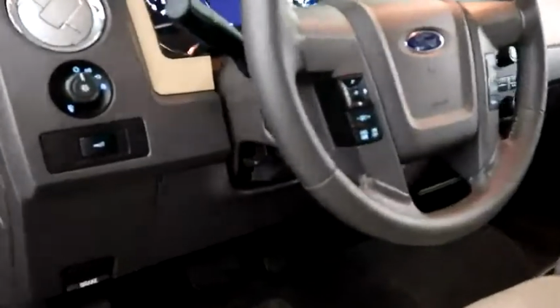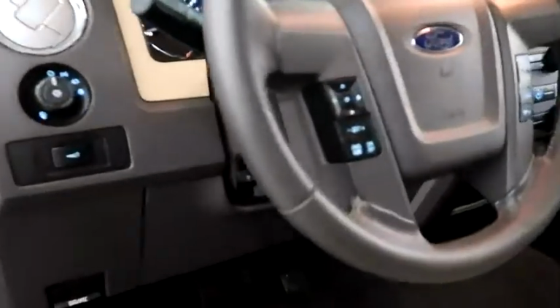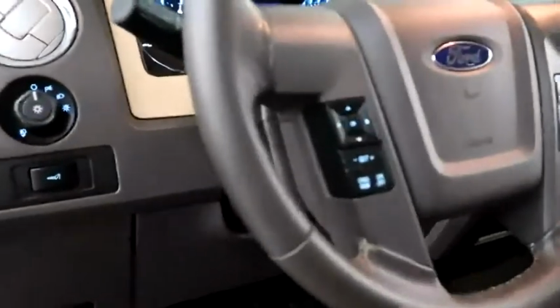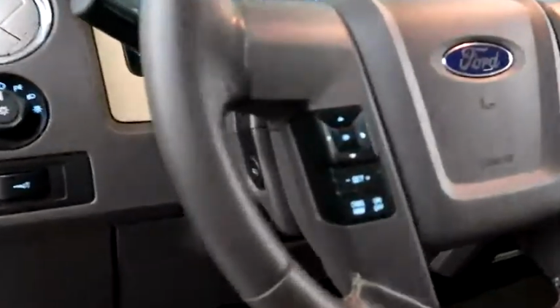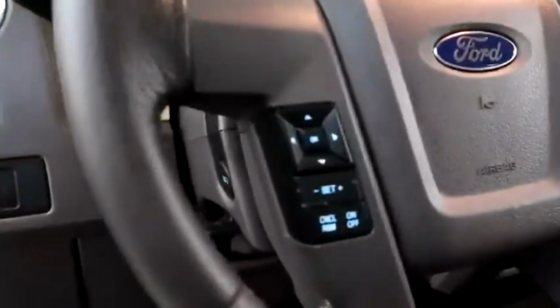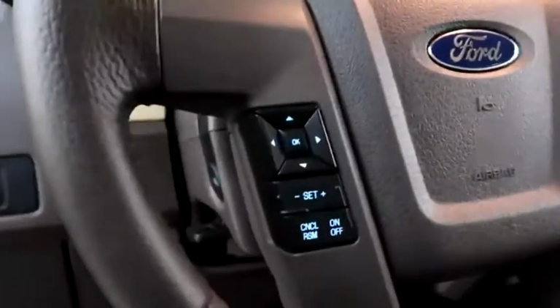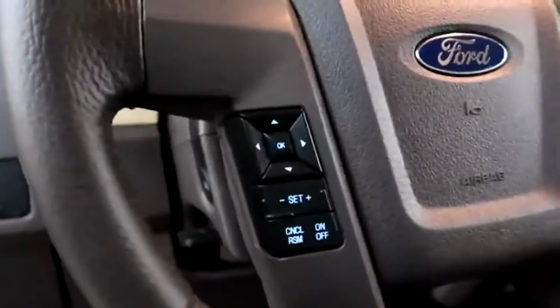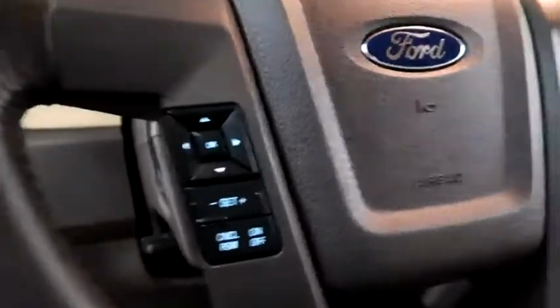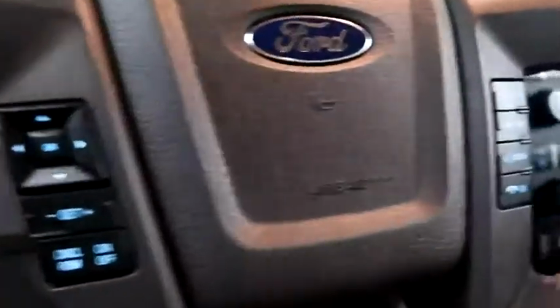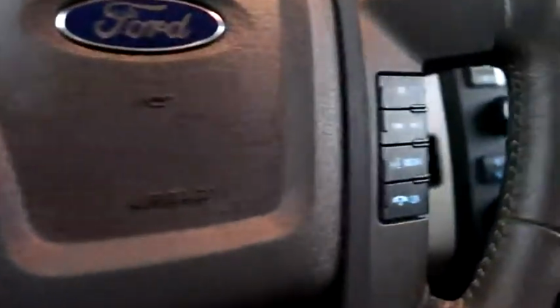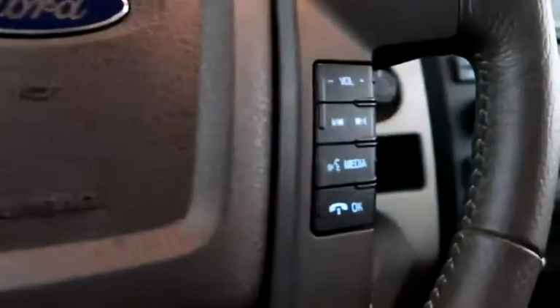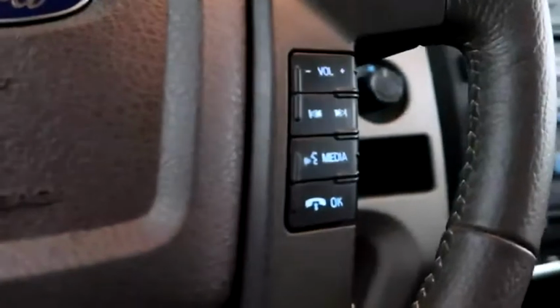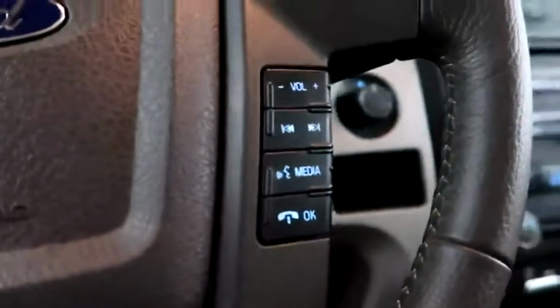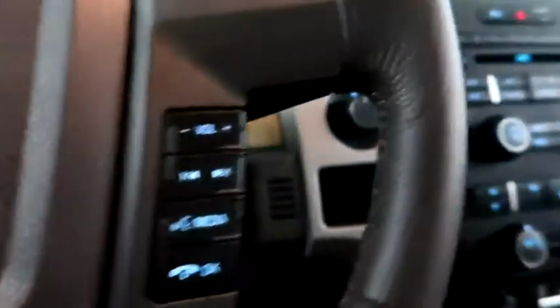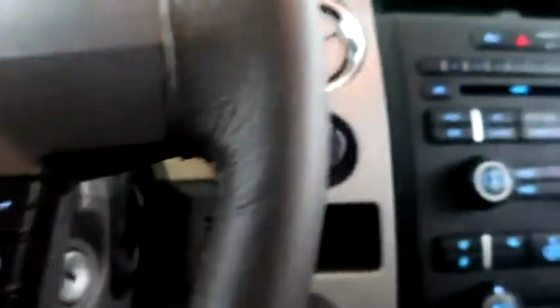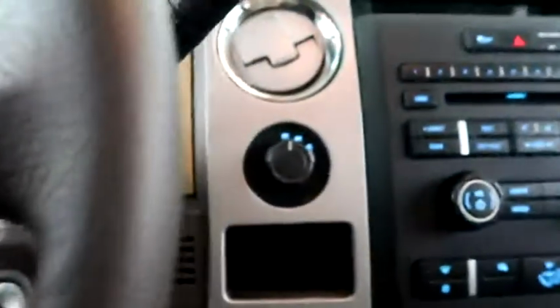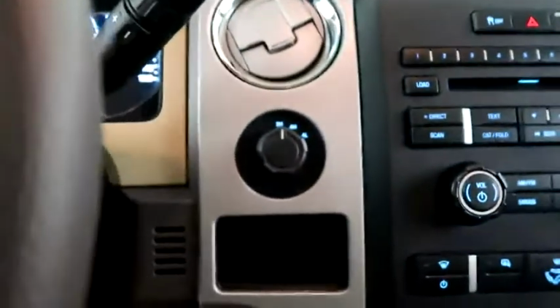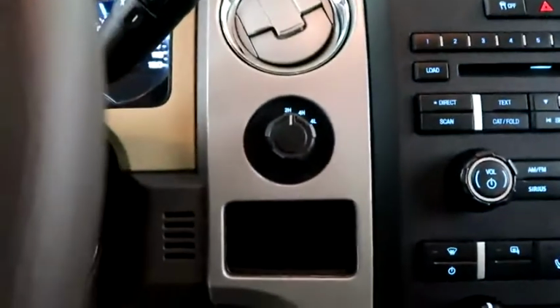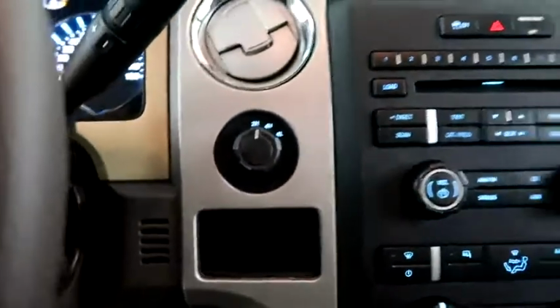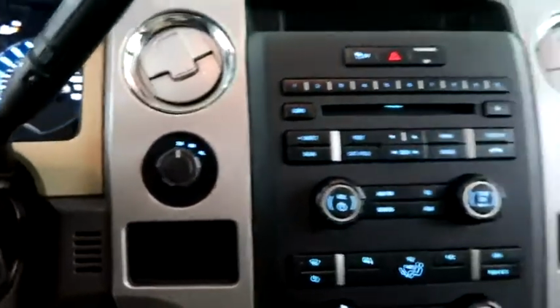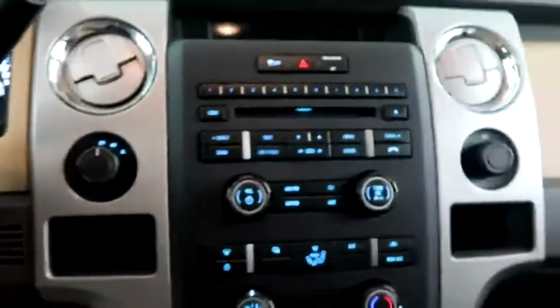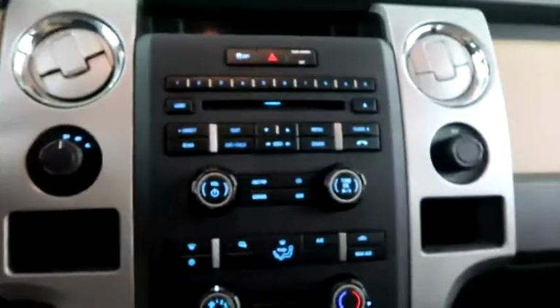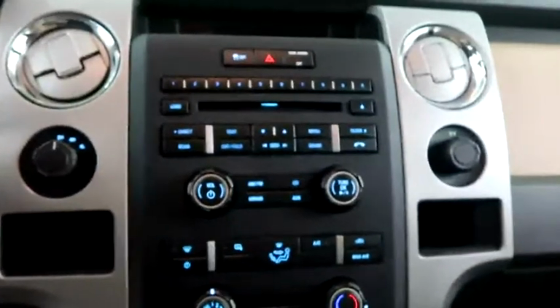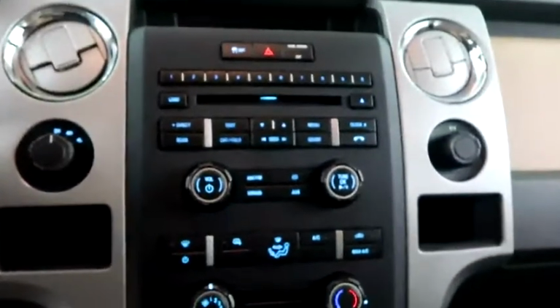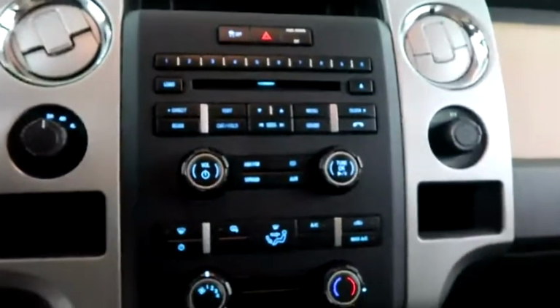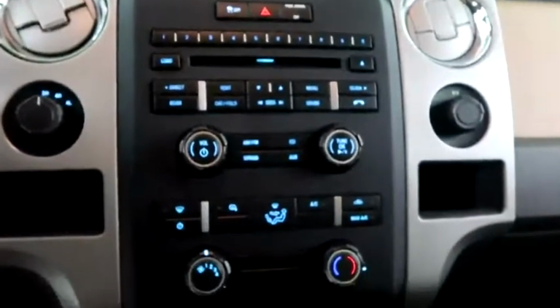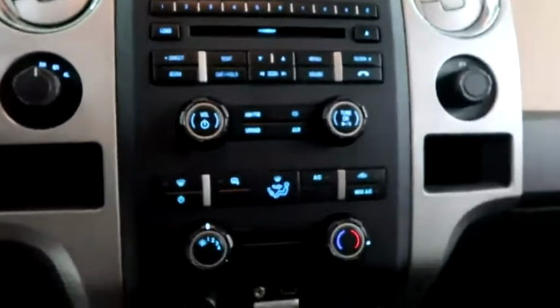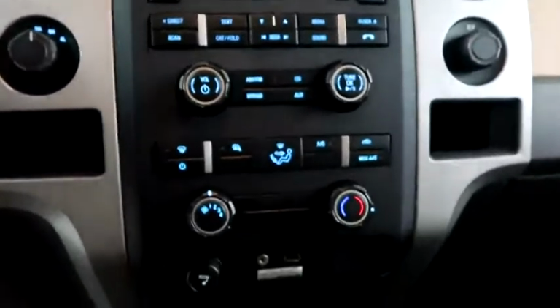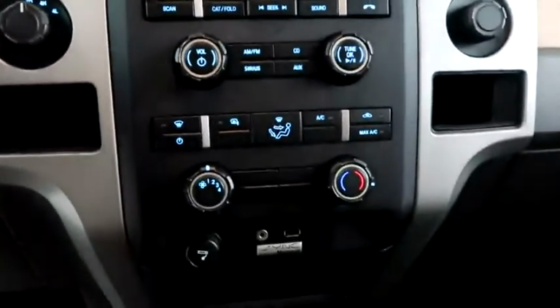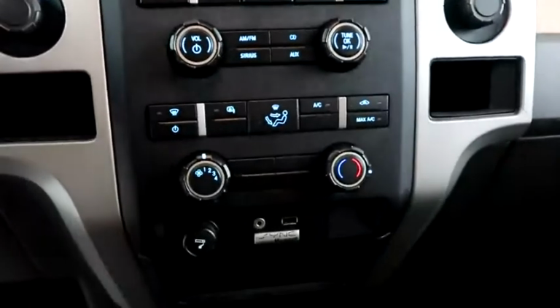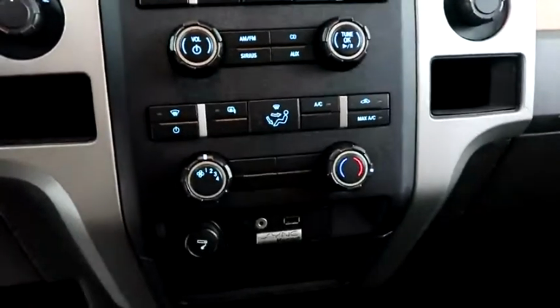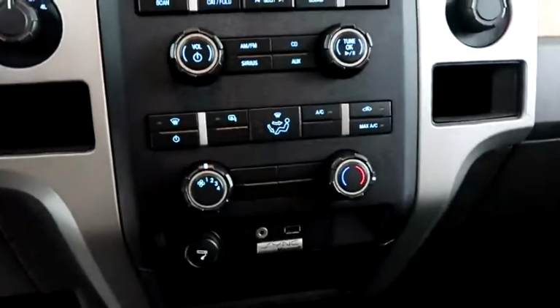Inside, cruise, audio, and Bluetooth controls. Four wheel drive, full stereo that includes a CD player, and climate control.